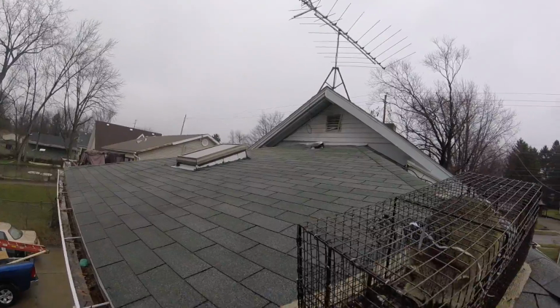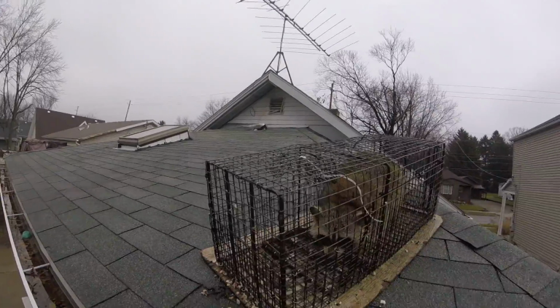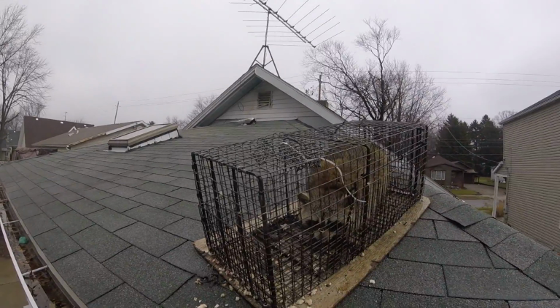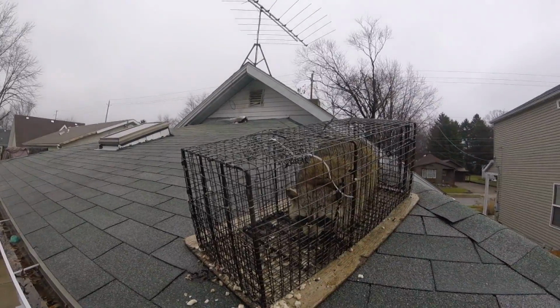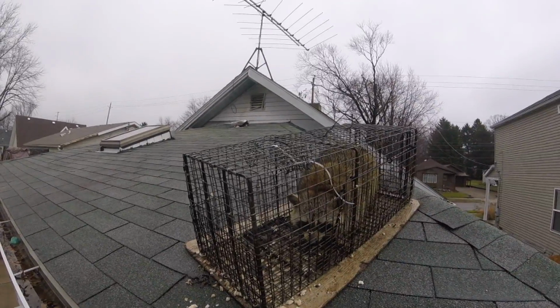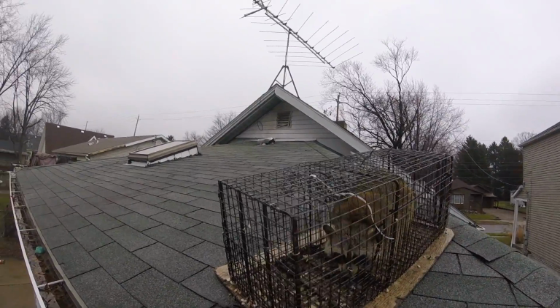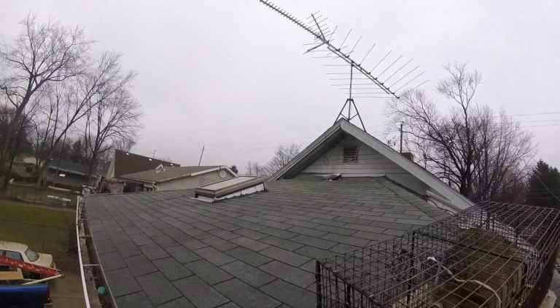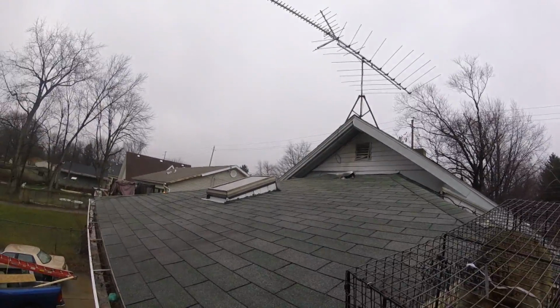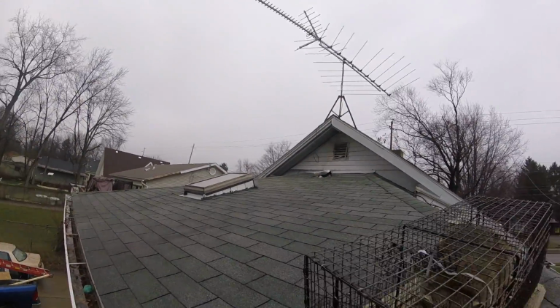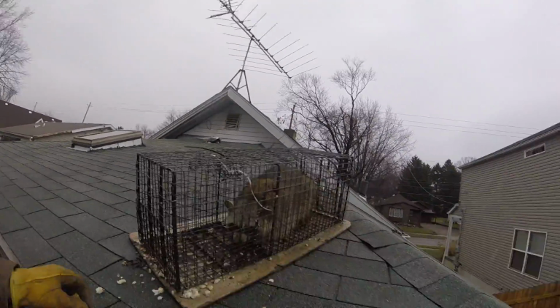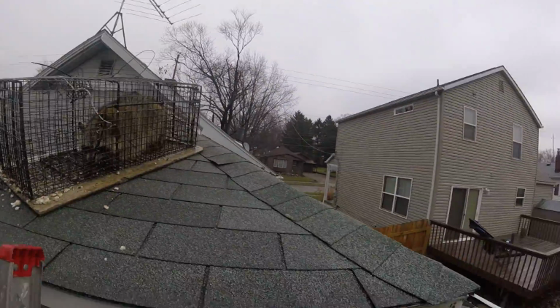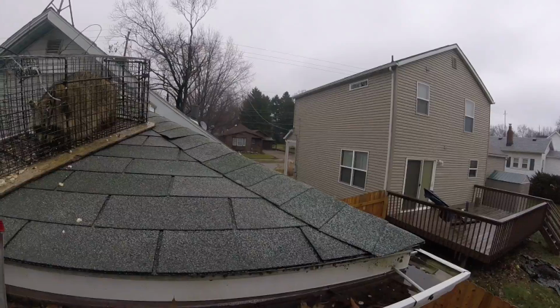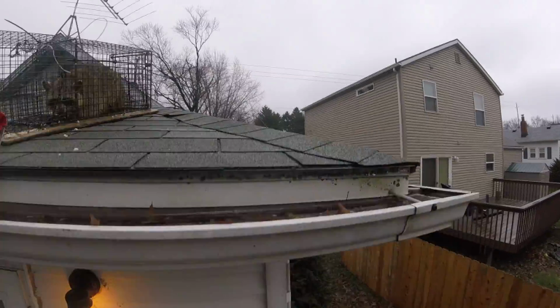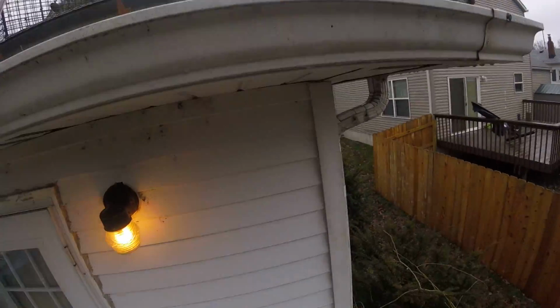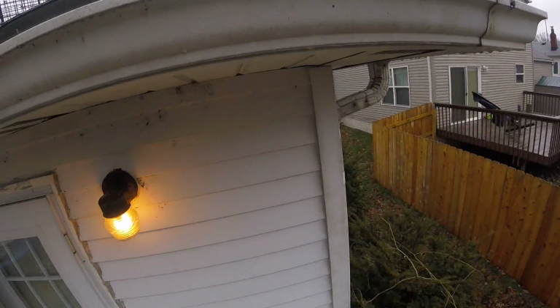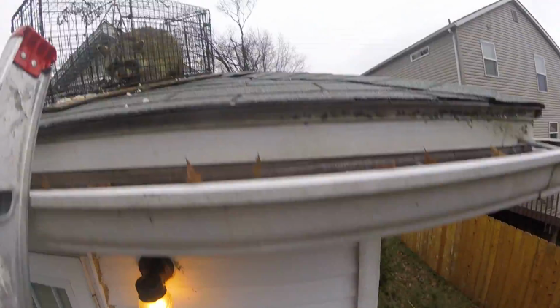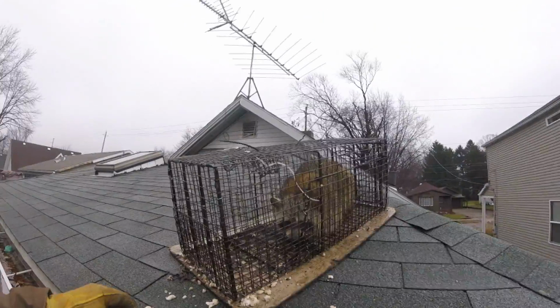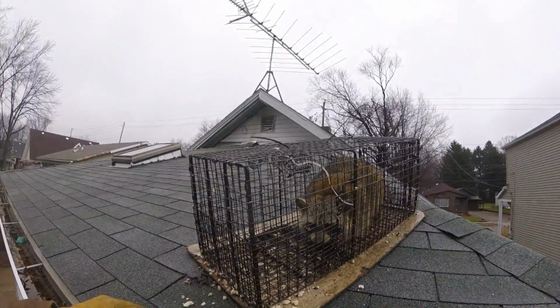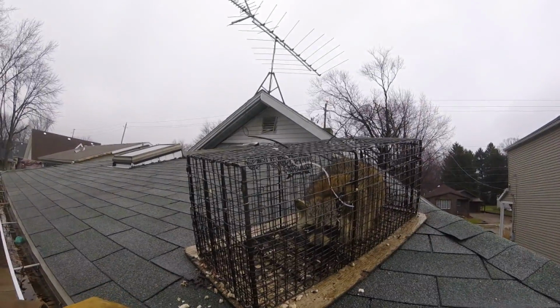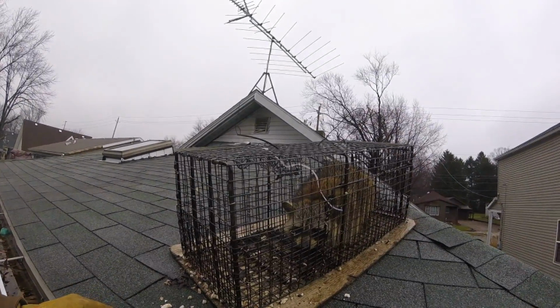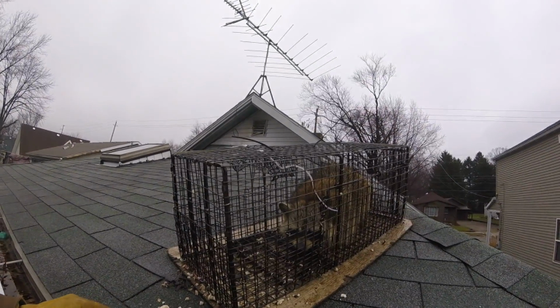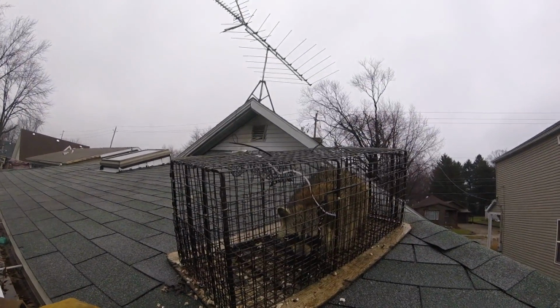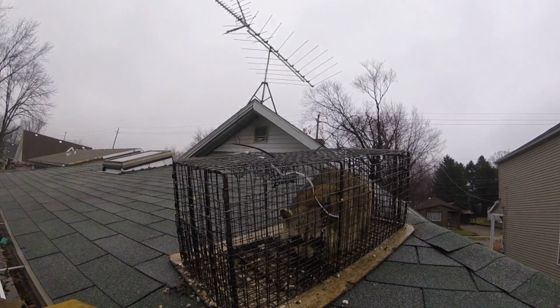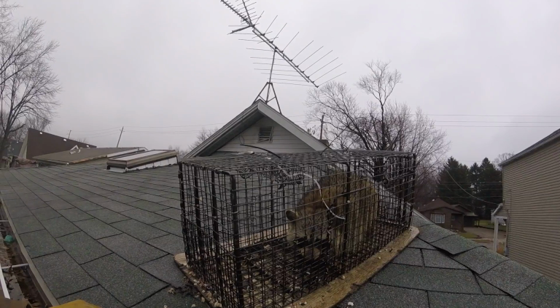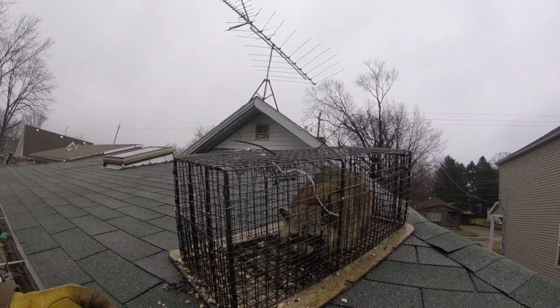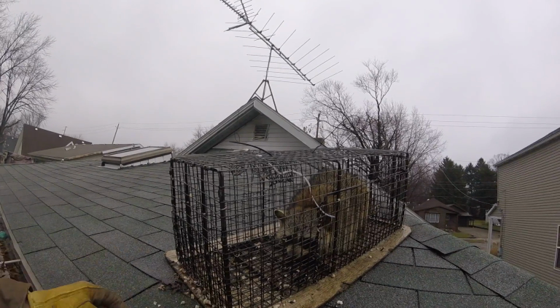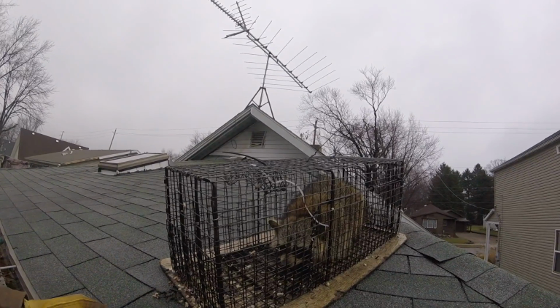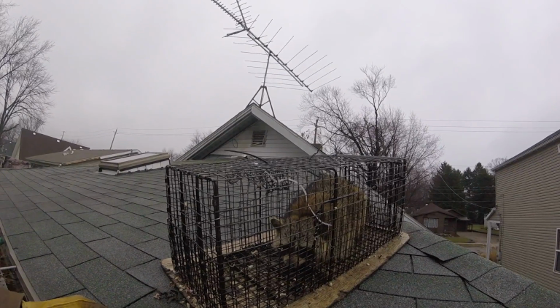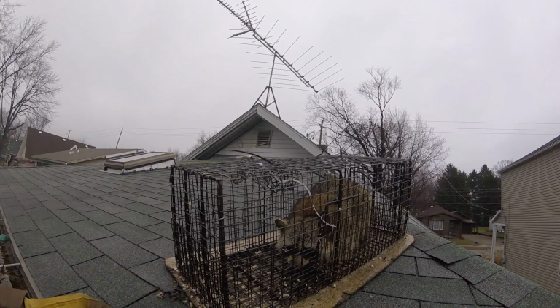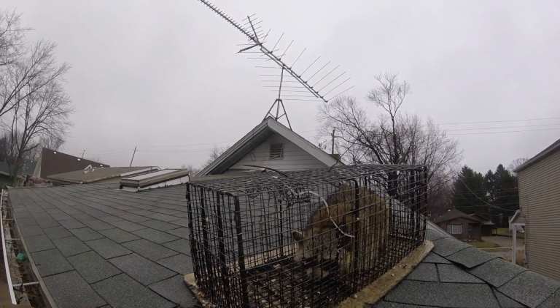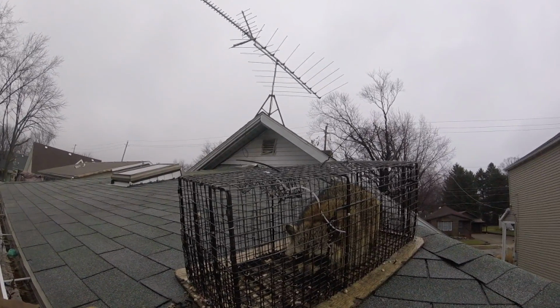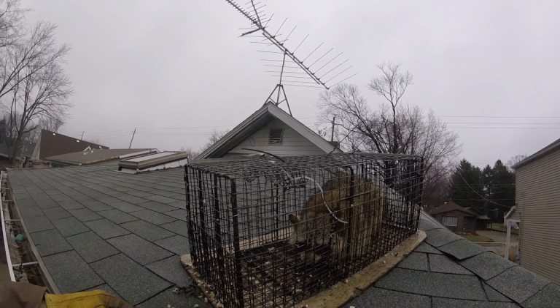As you can see, we put the trap in the line of travel because he's going from there to this corner. We climbed down this corner of the house and we caught a raccoon. So we're going to take him away and set another trap up and see if we get another one. Thank you.